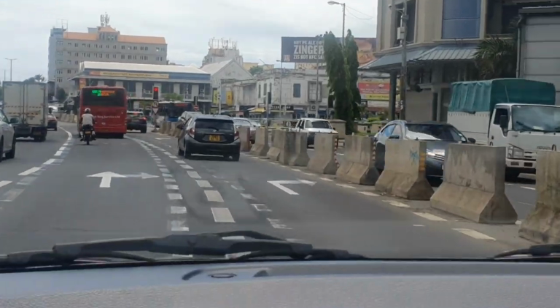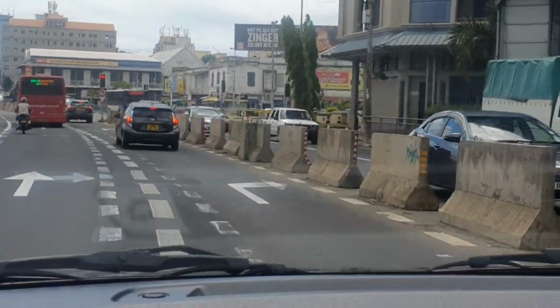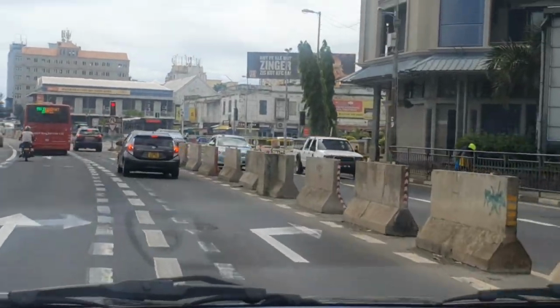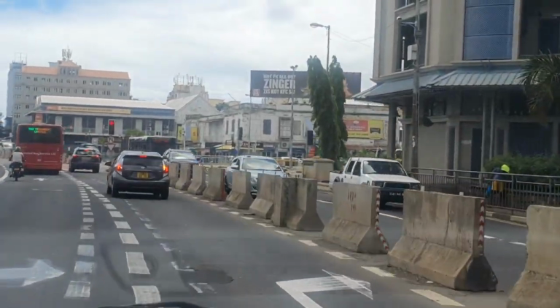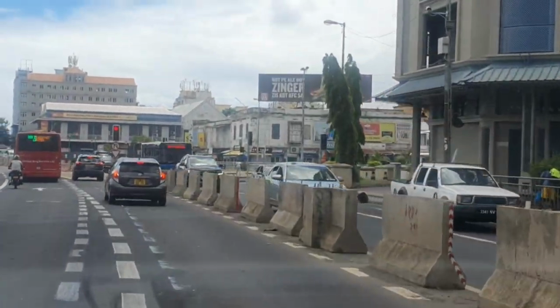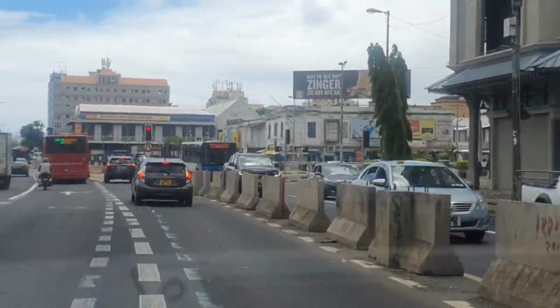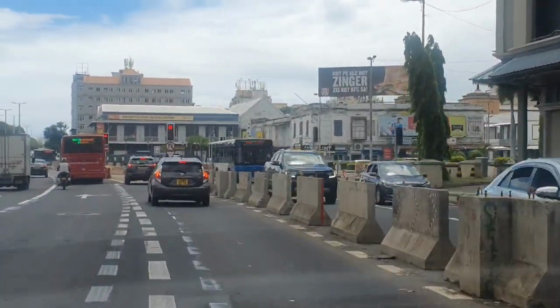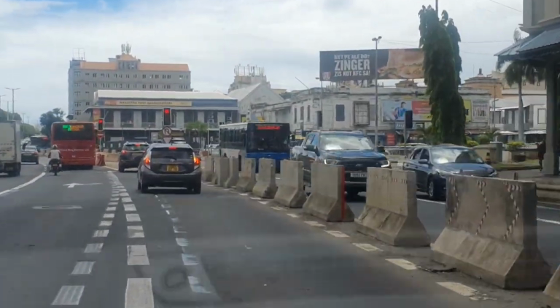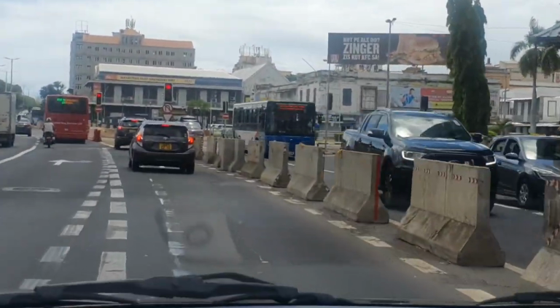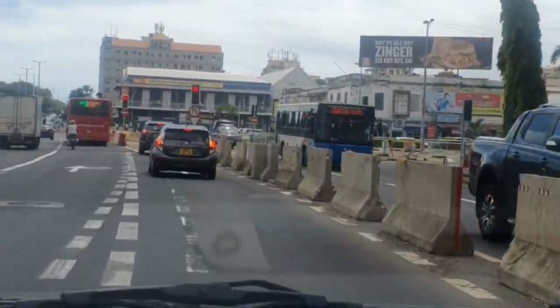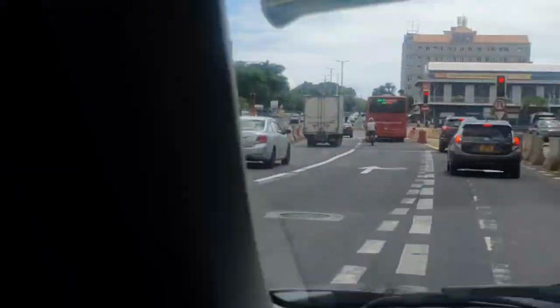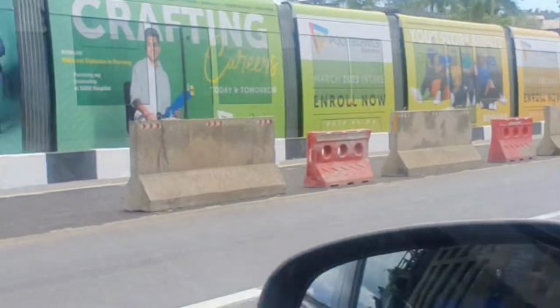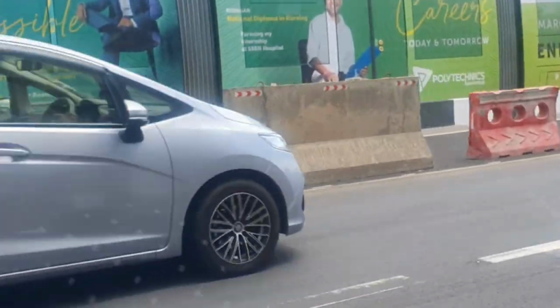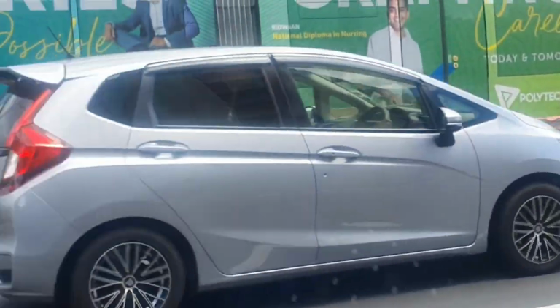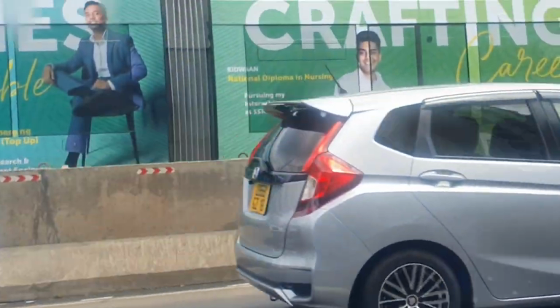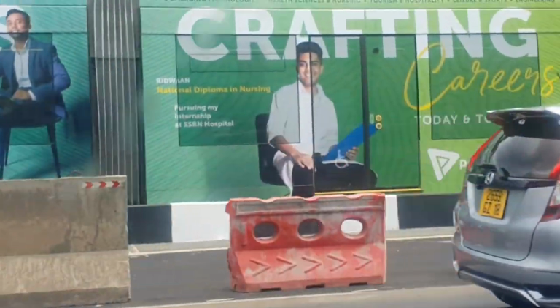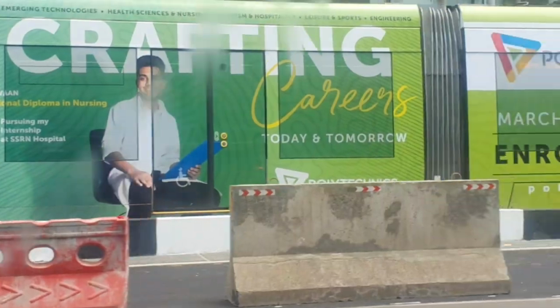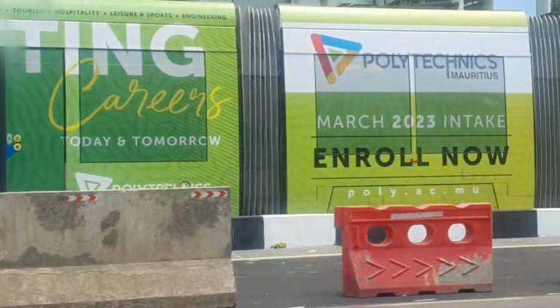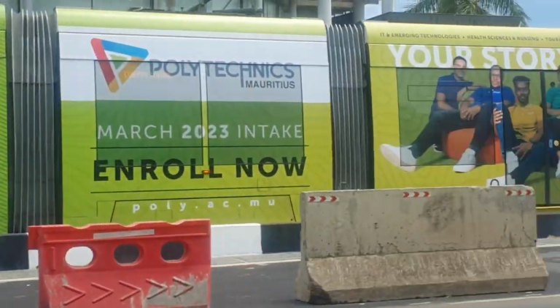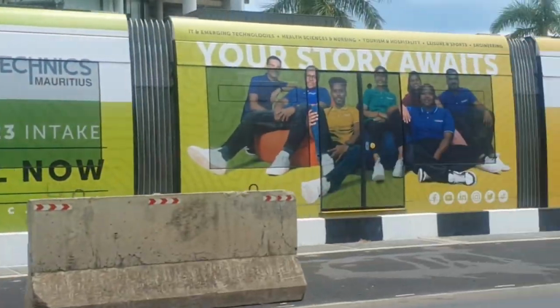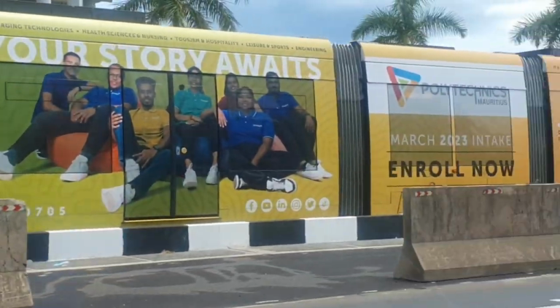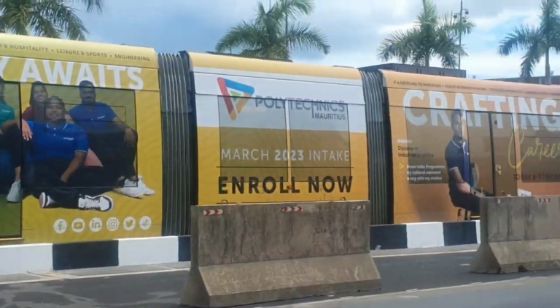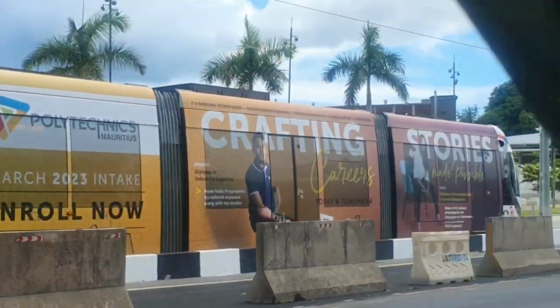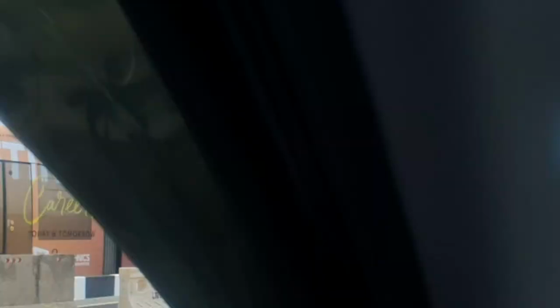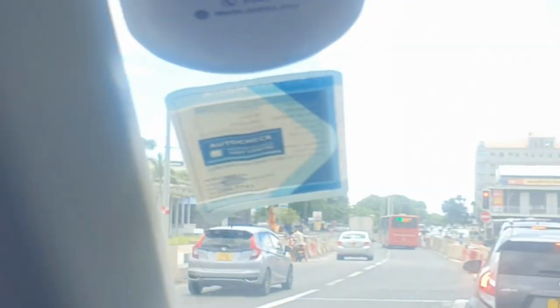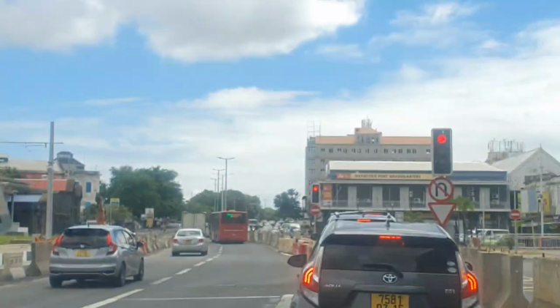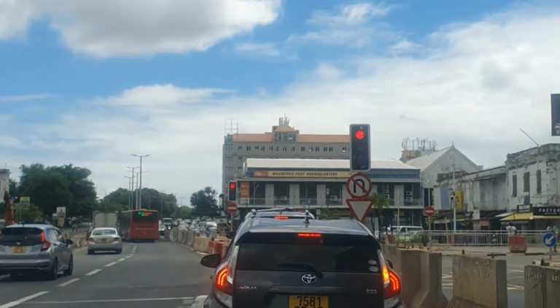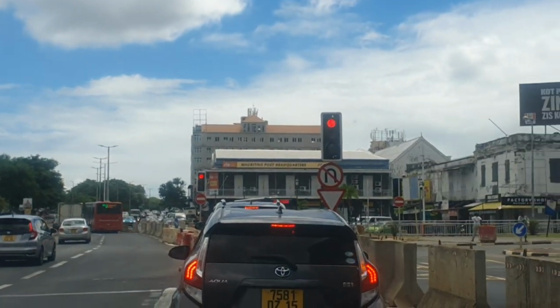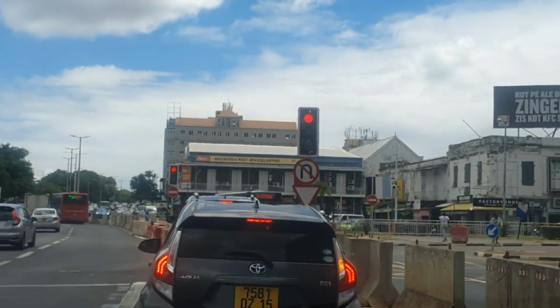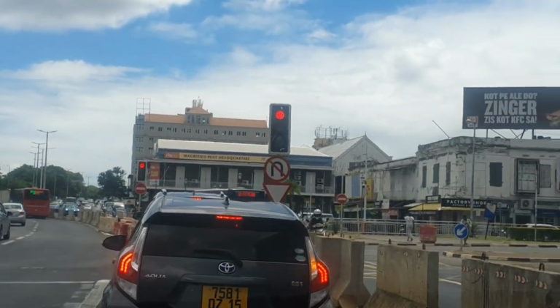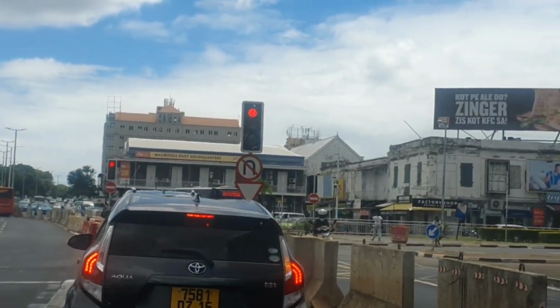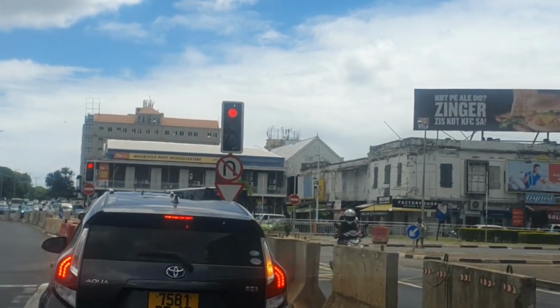The metro — yes, the metro! Port Louis city.